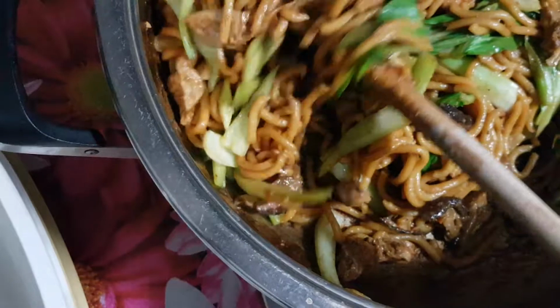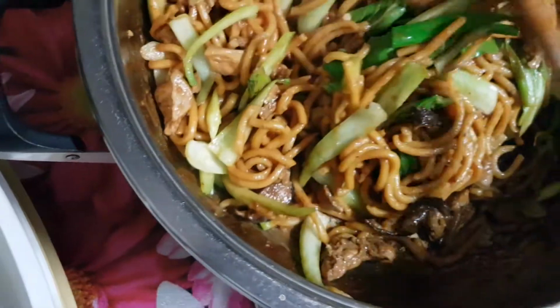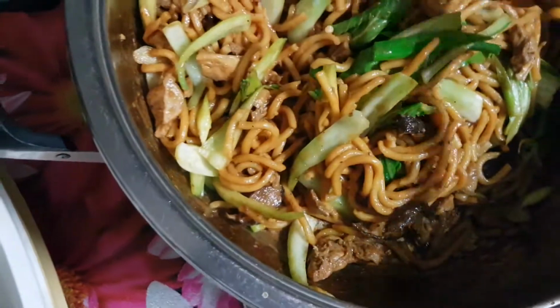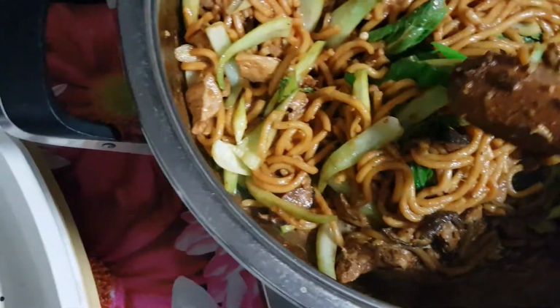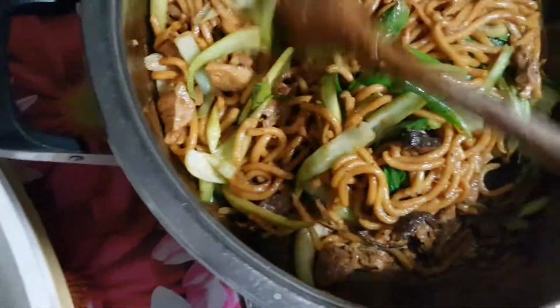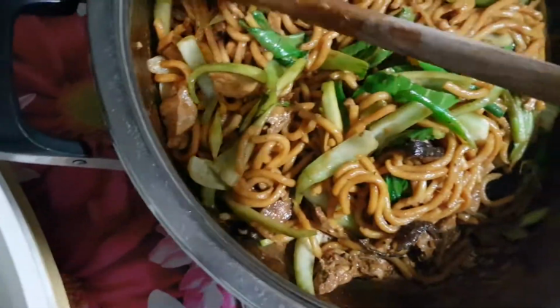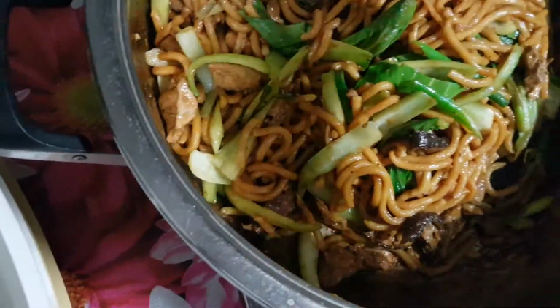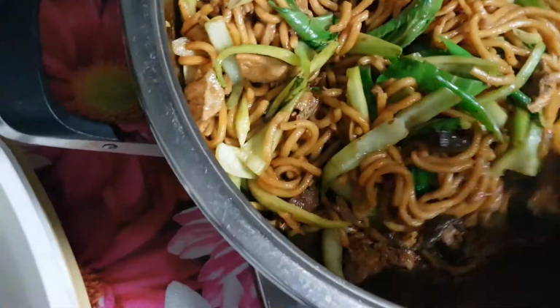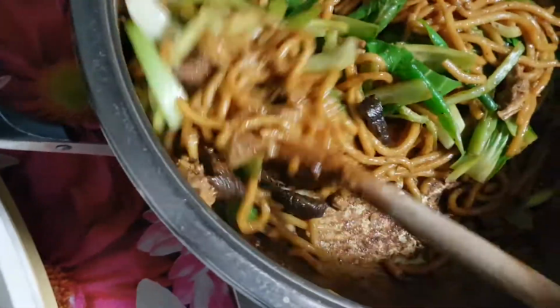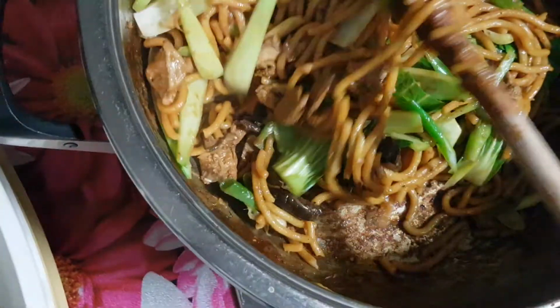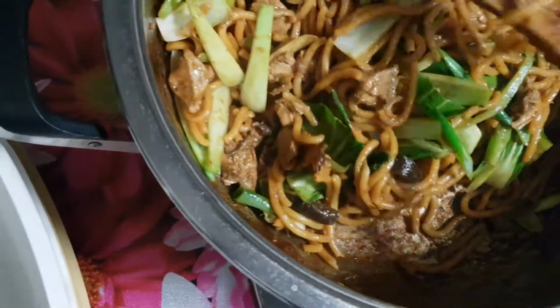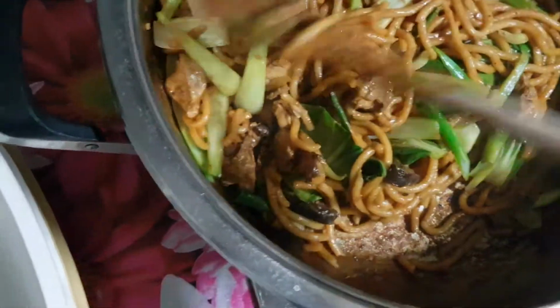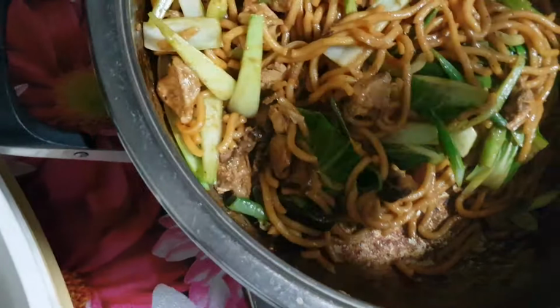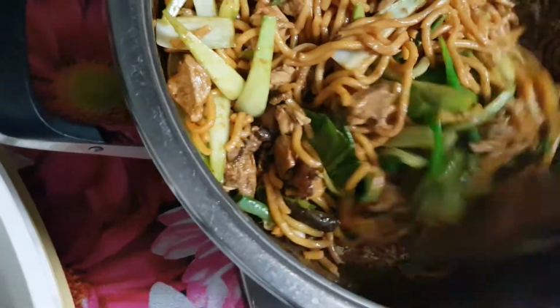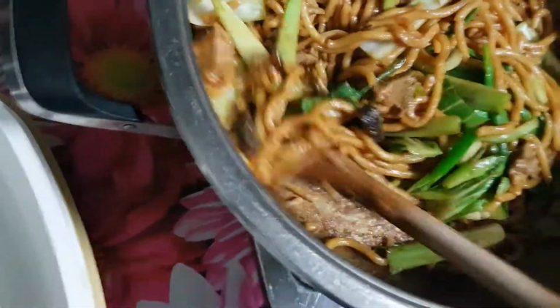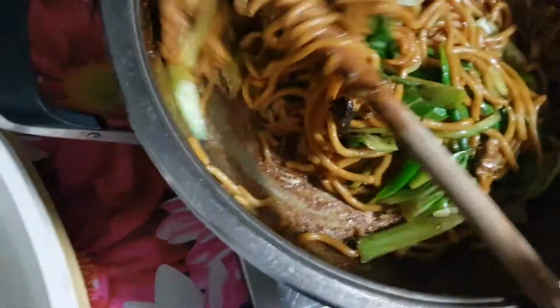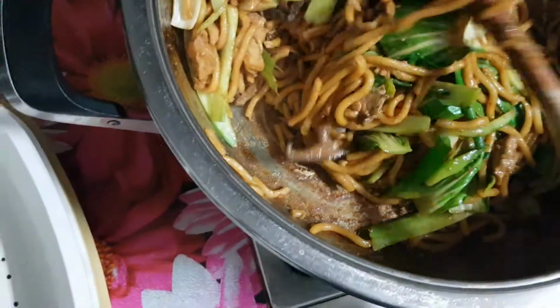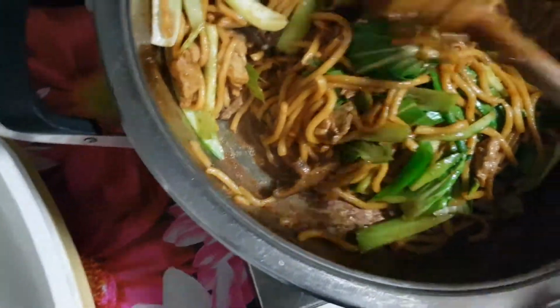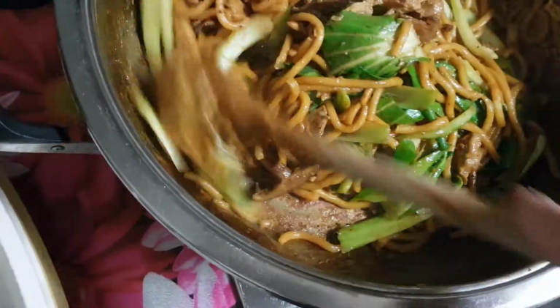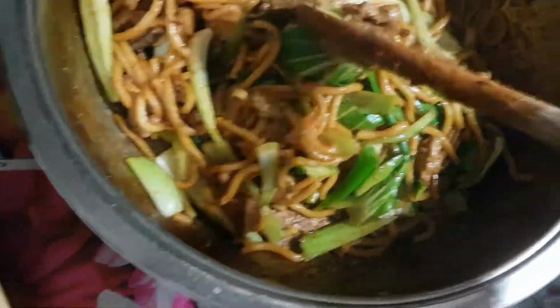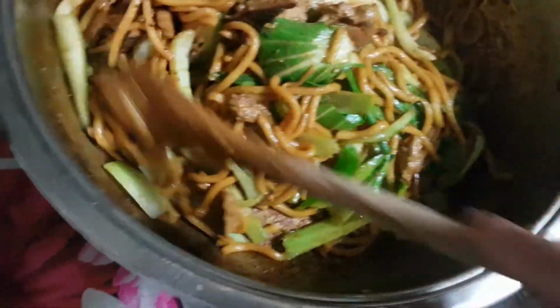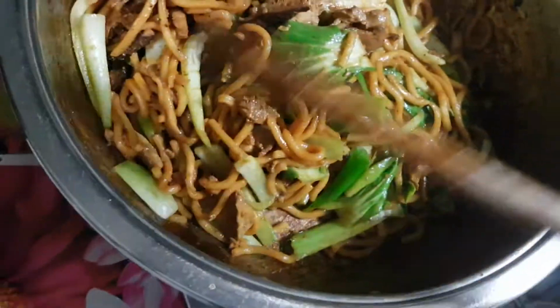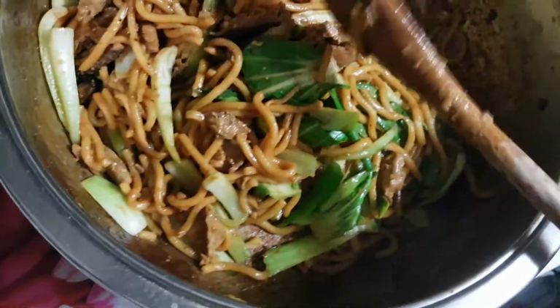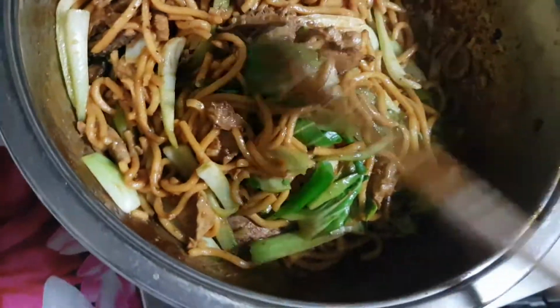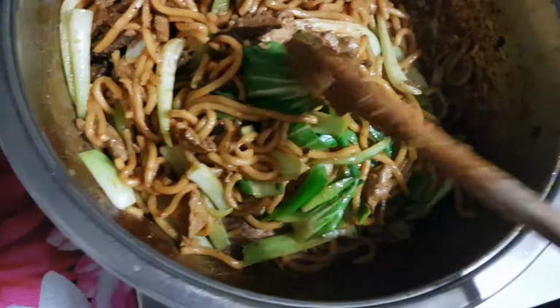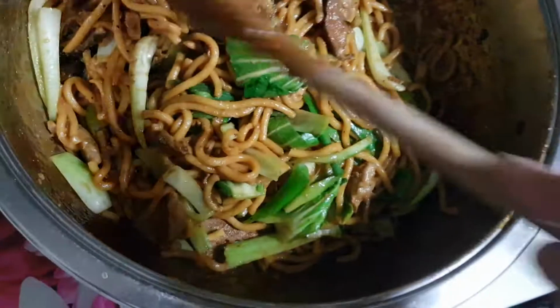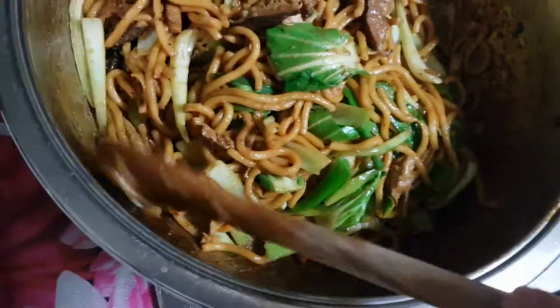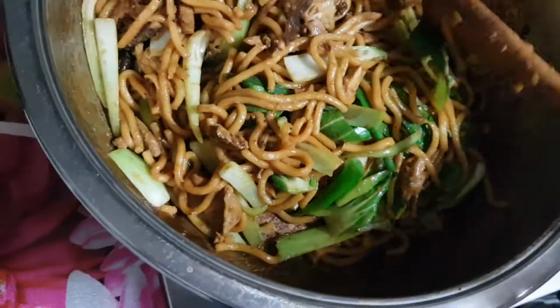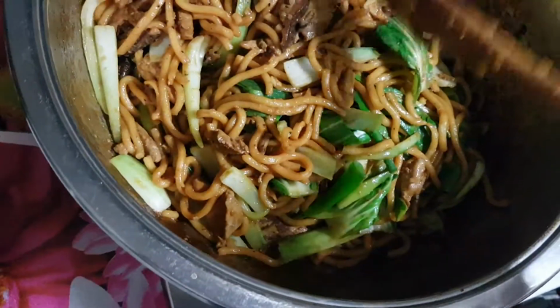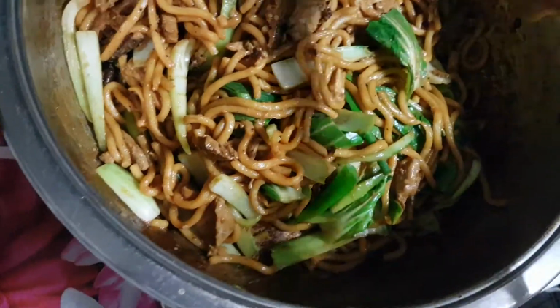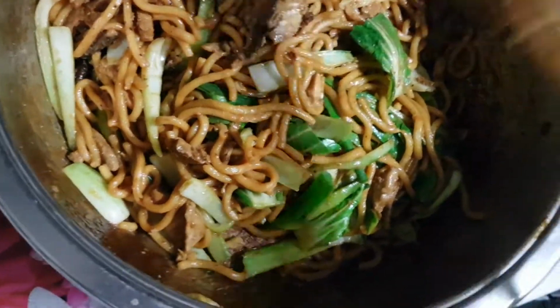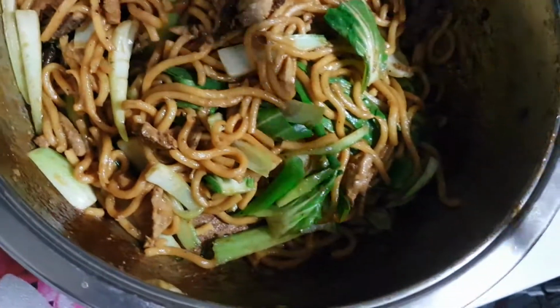And also I've added in last minute lots and lots of black pepper. And oyster sauce has gone in. Just sesame oil. Thank you.